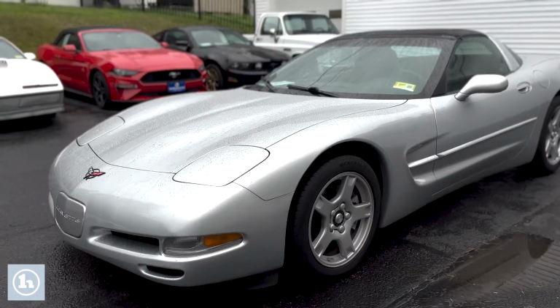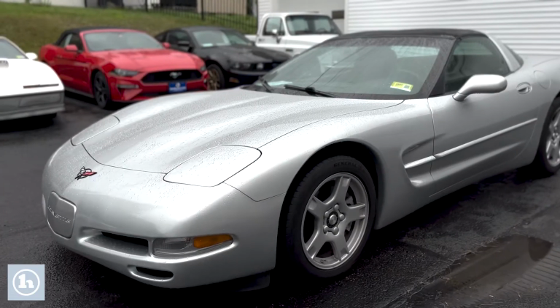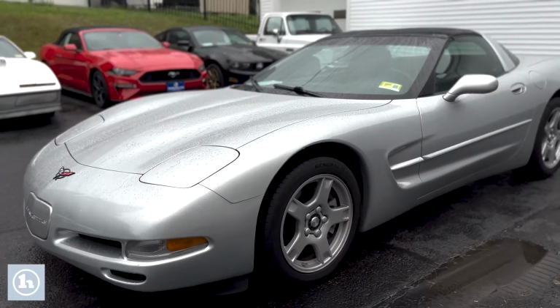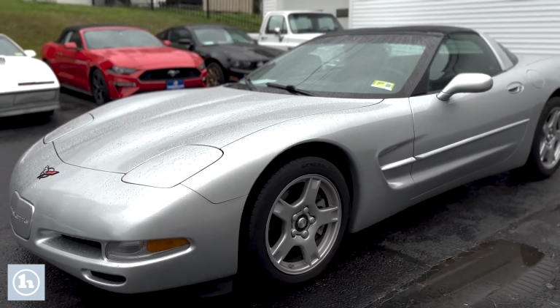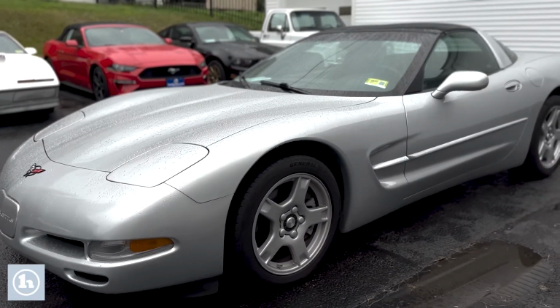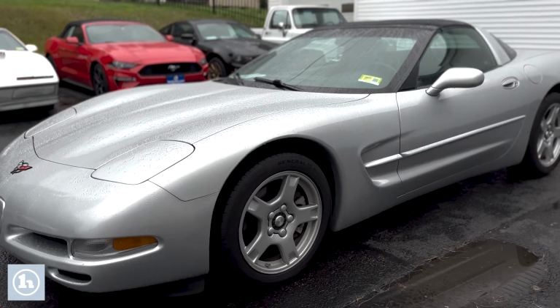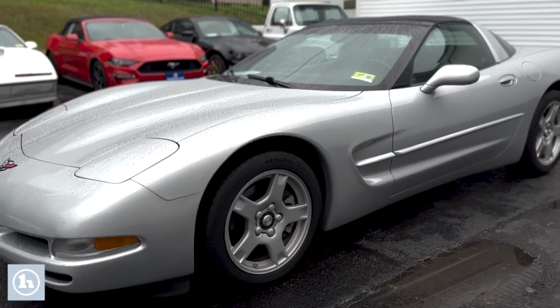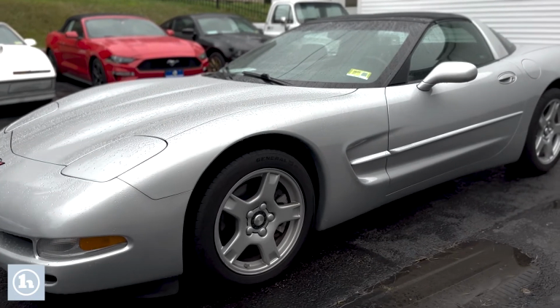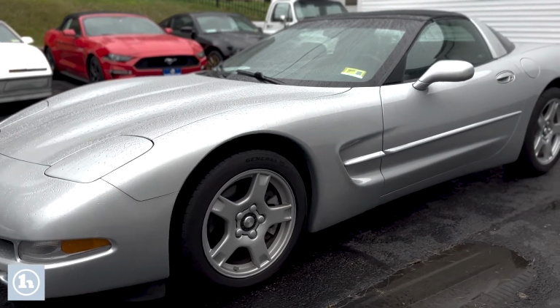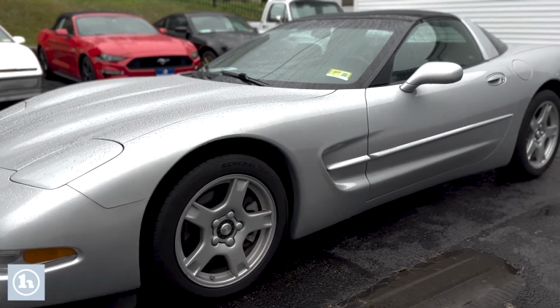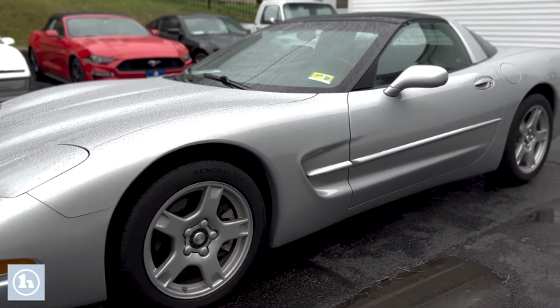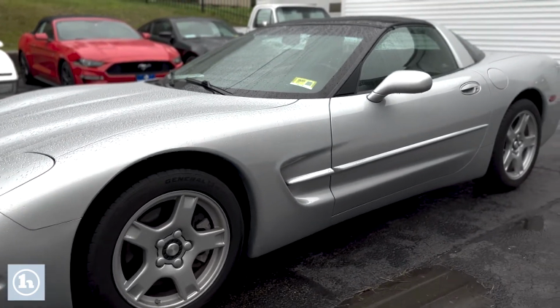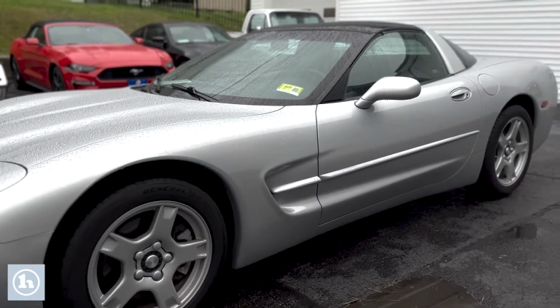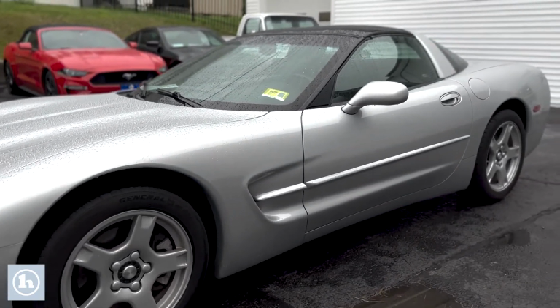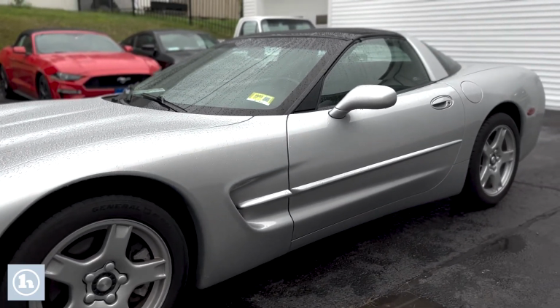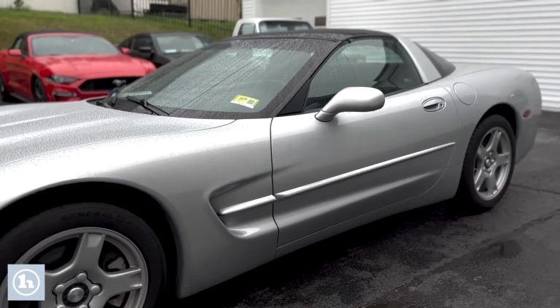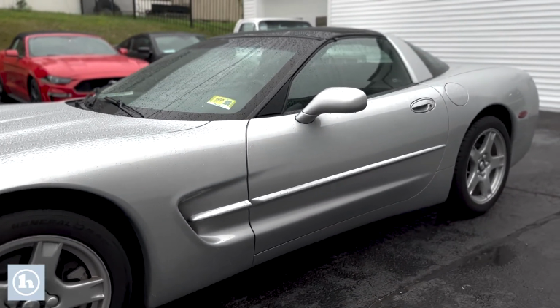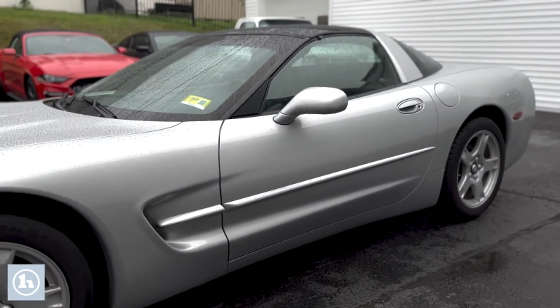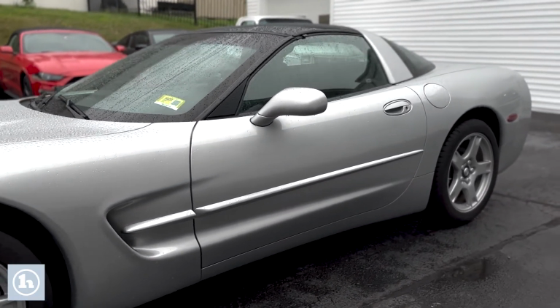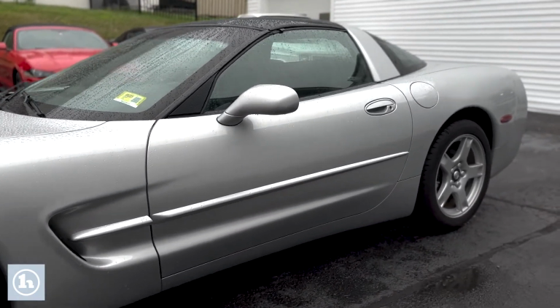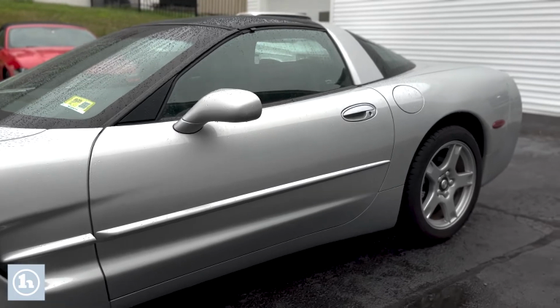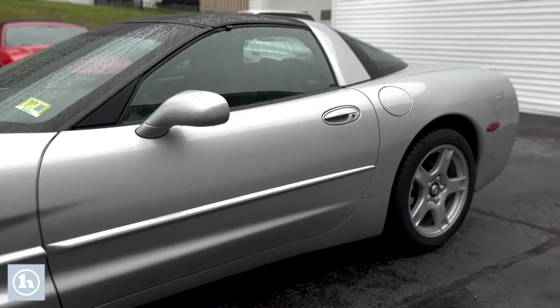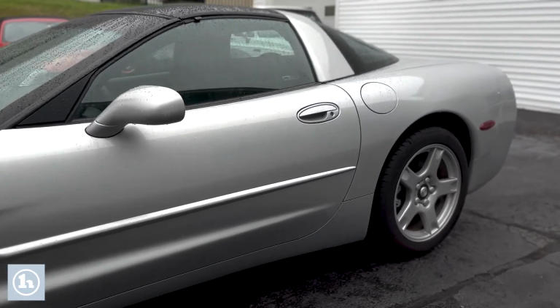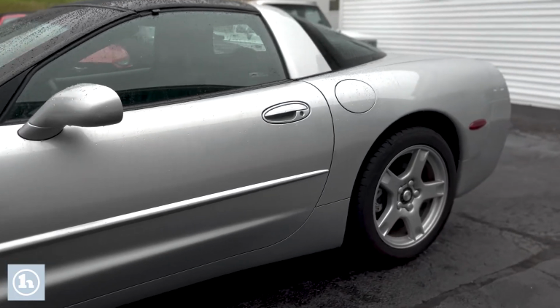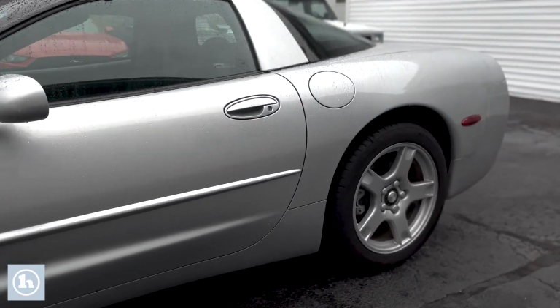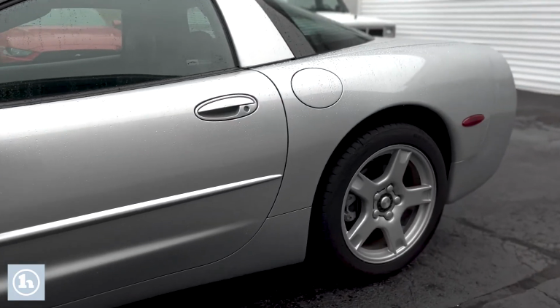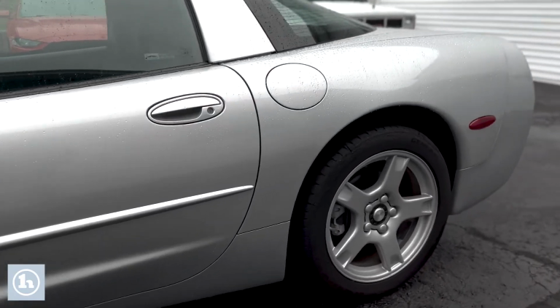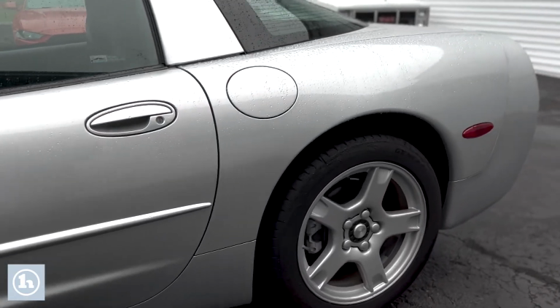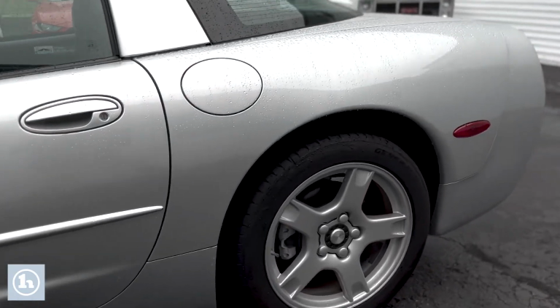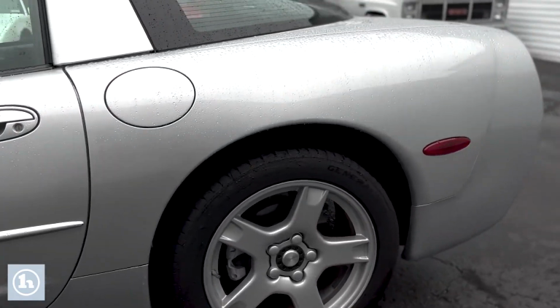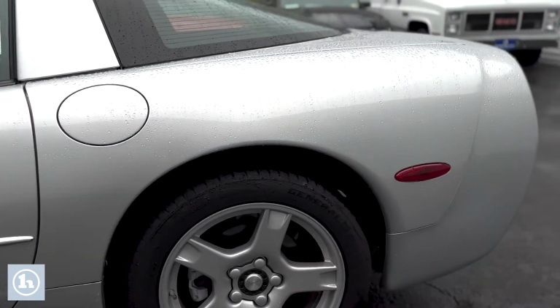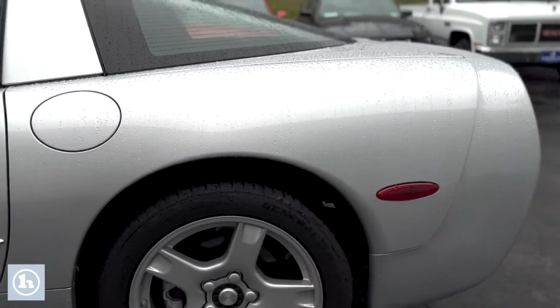Nice shot of the whole body right there. This is a 5.7 liter engine. It's an automatic transmission, rear-wheel drive, and has 24,850 original miles on it.